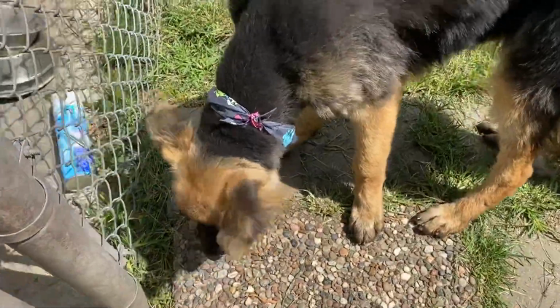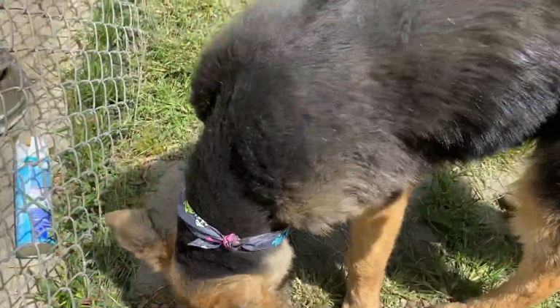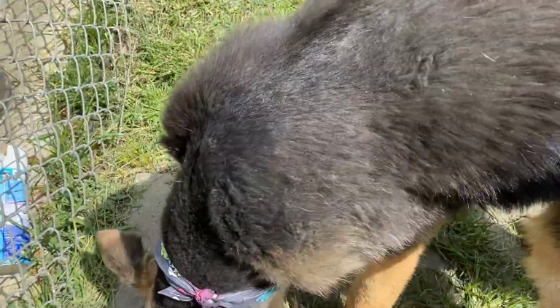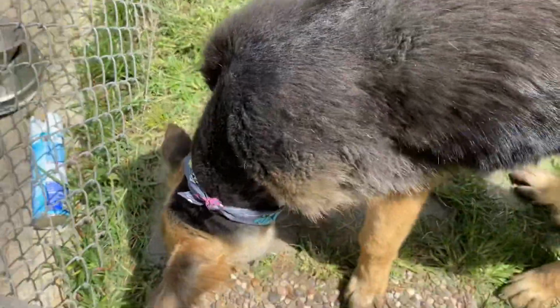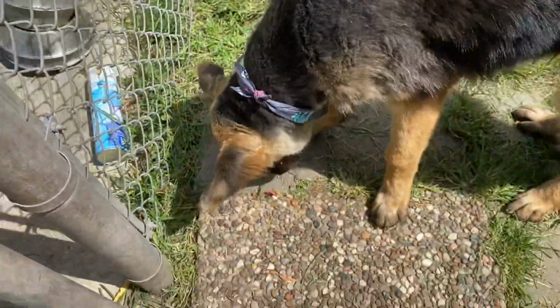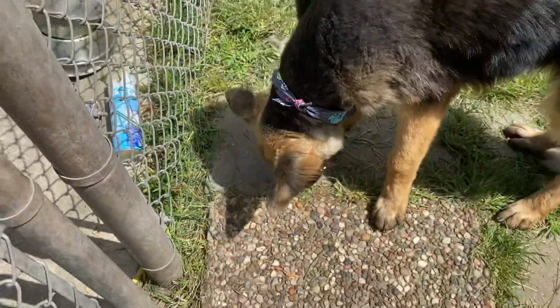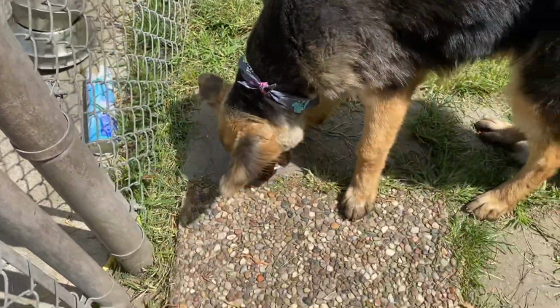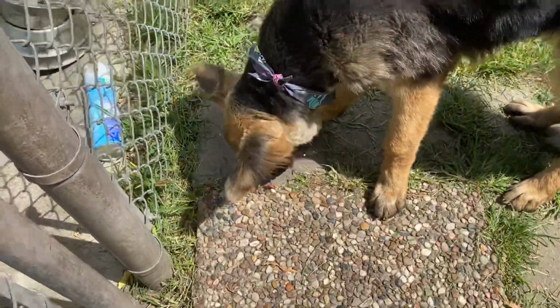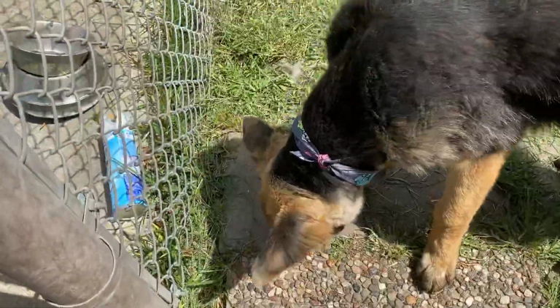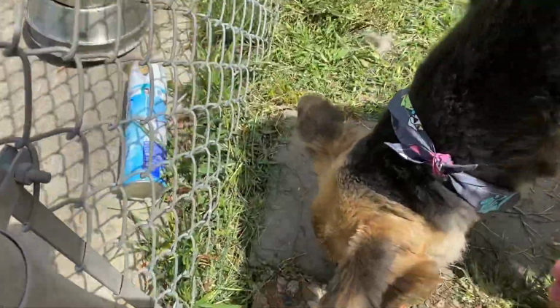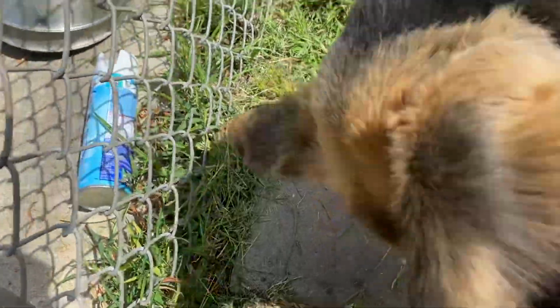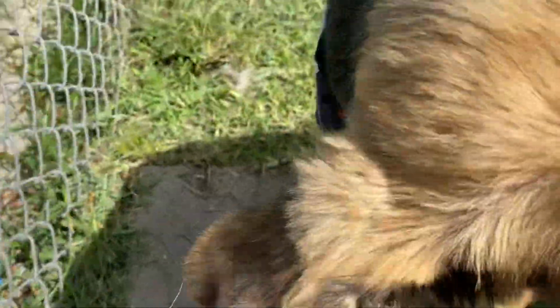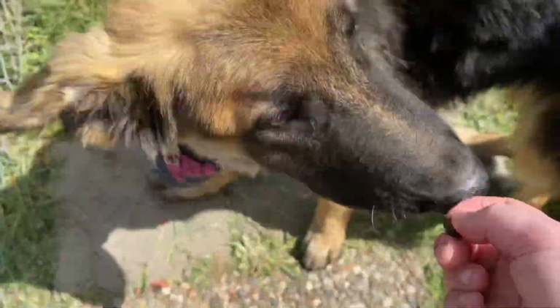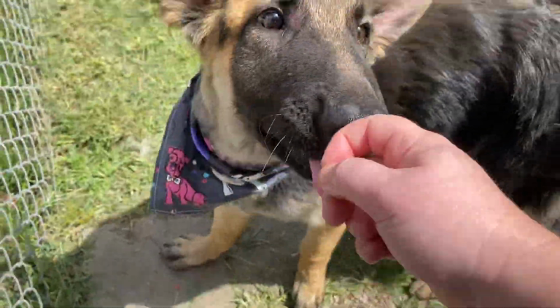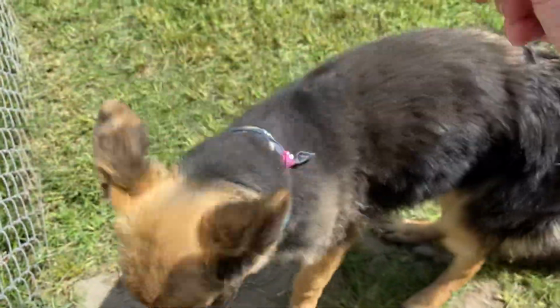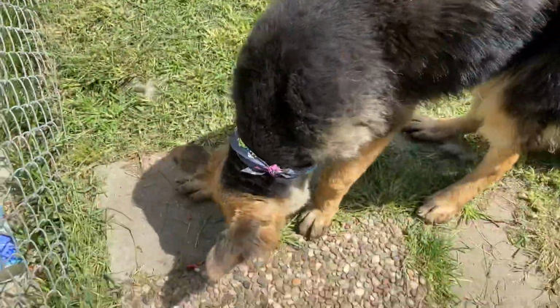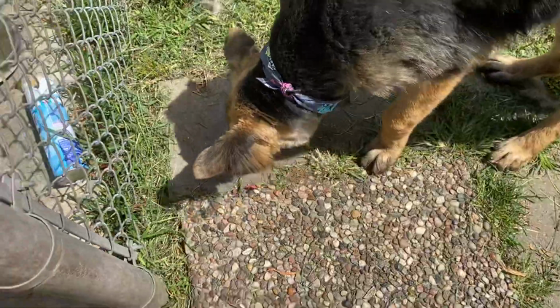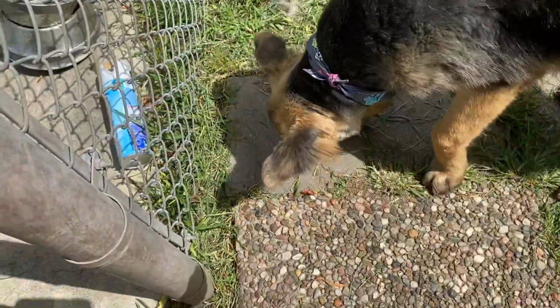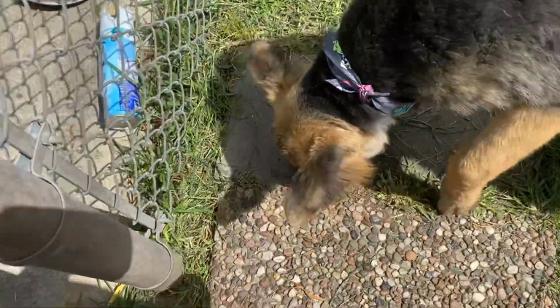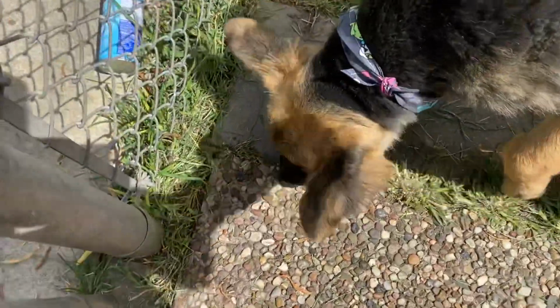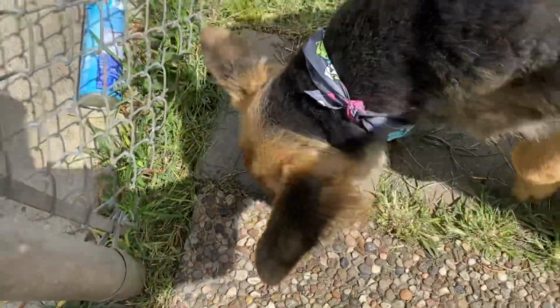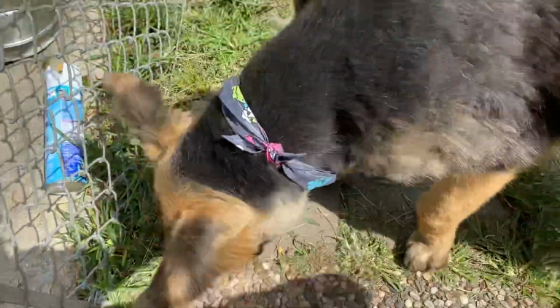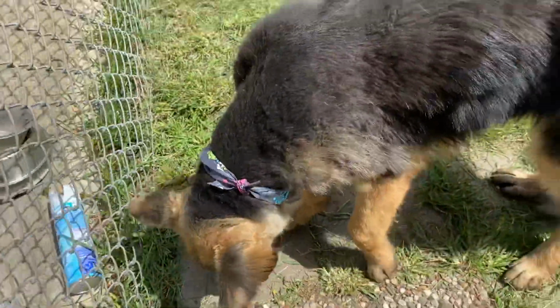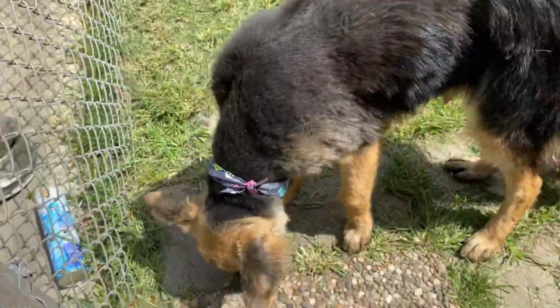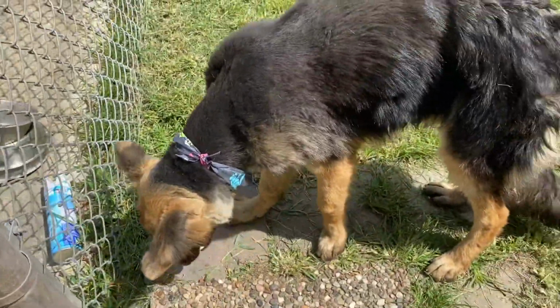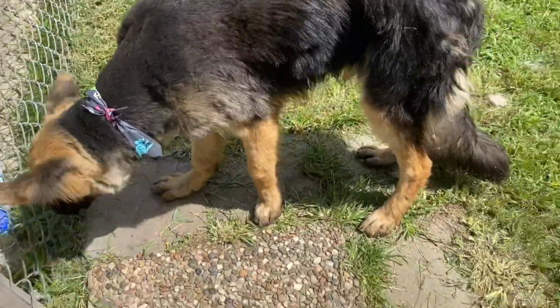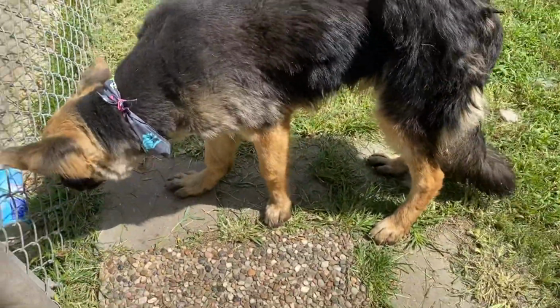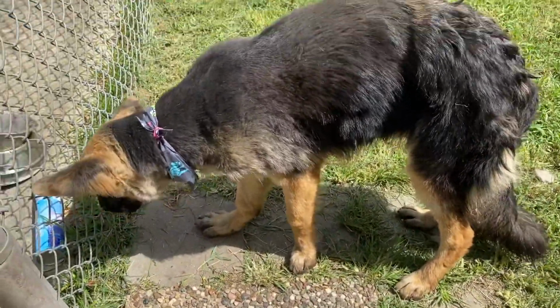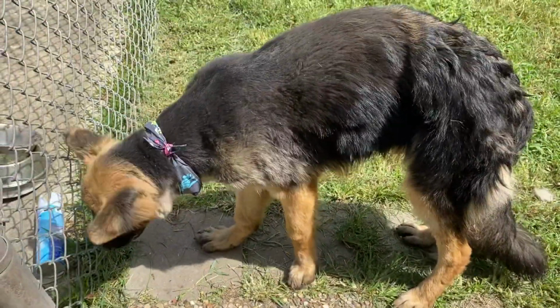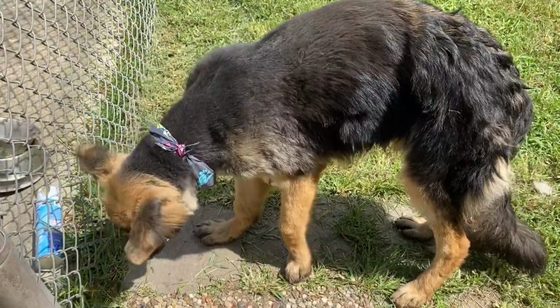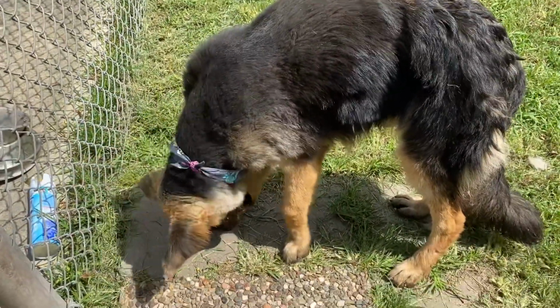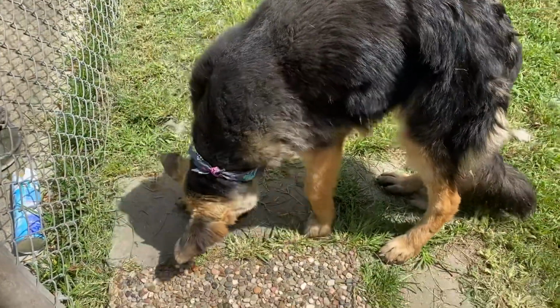He is so handsome. Hey, Hunter. He's having some treats. Look at this — are those better? I didn't think so. He could use a good brushing, but he's a fluffy, fluffy German Shepherd.